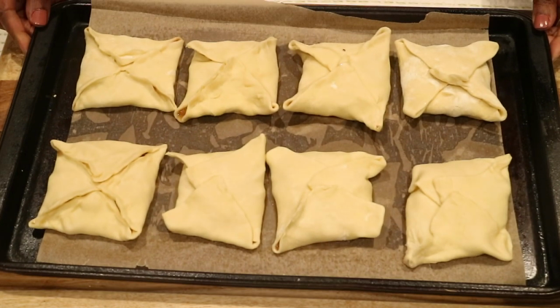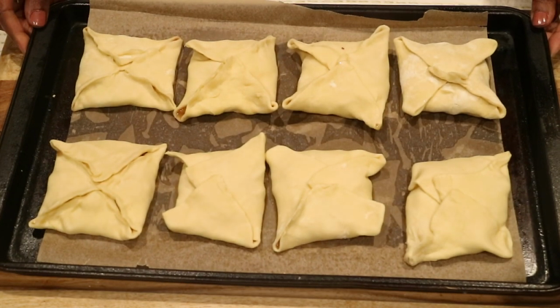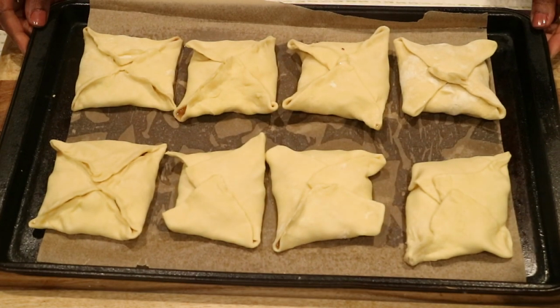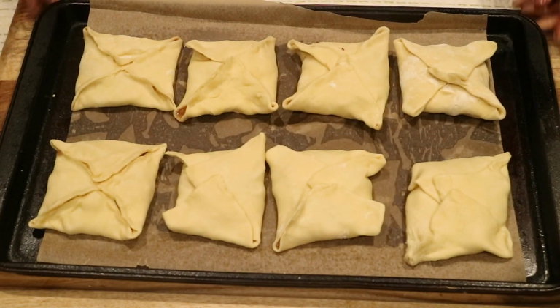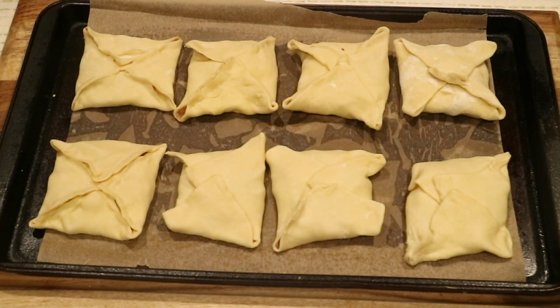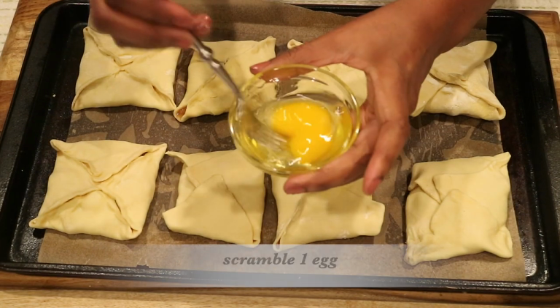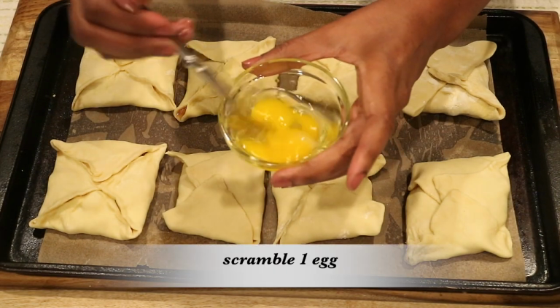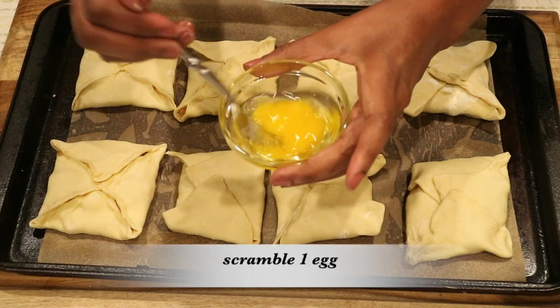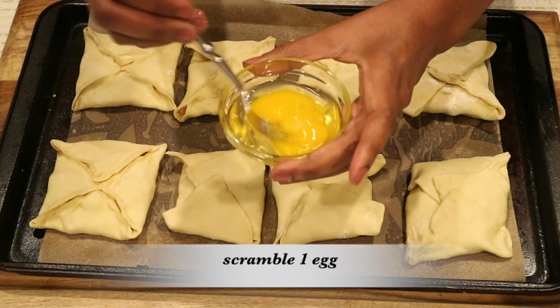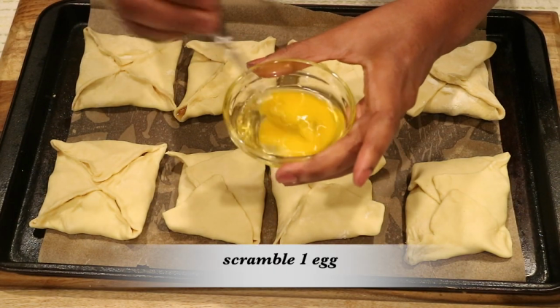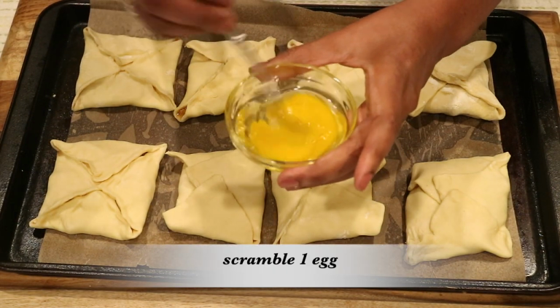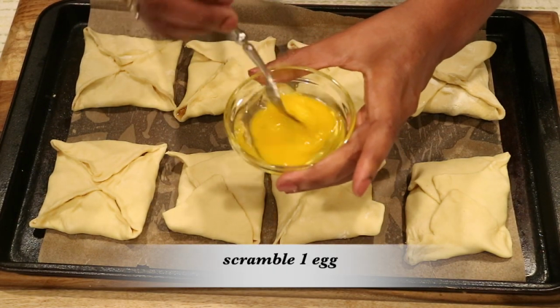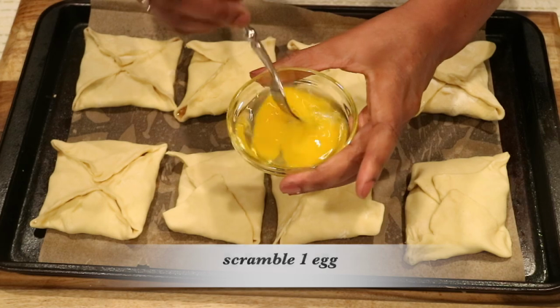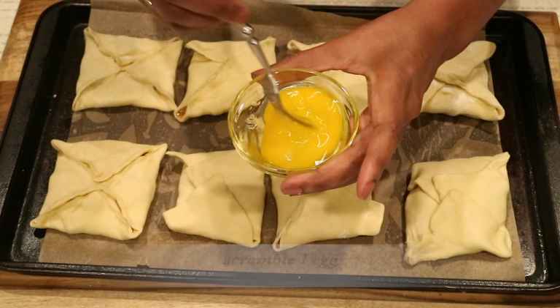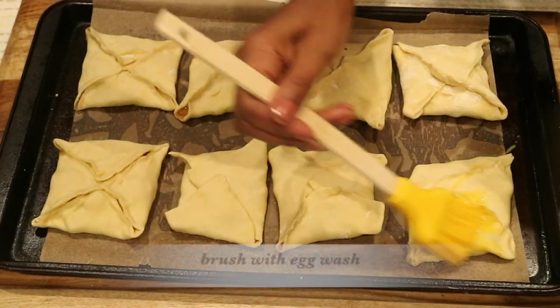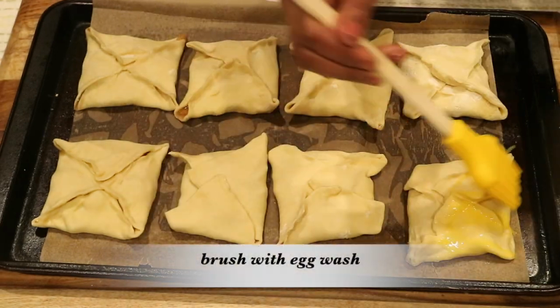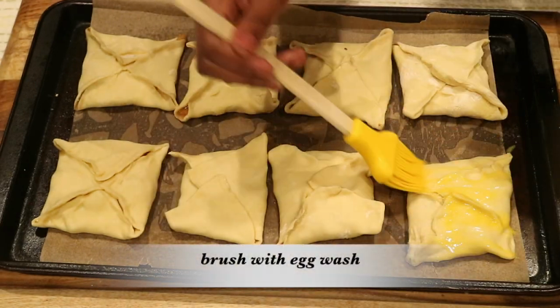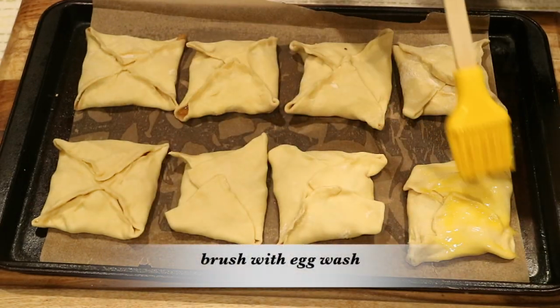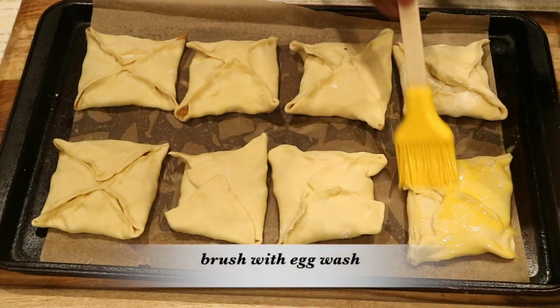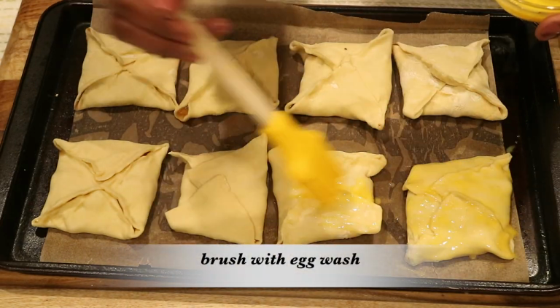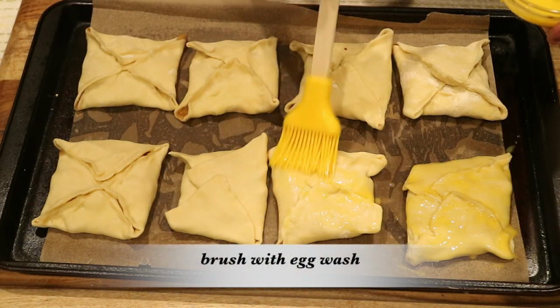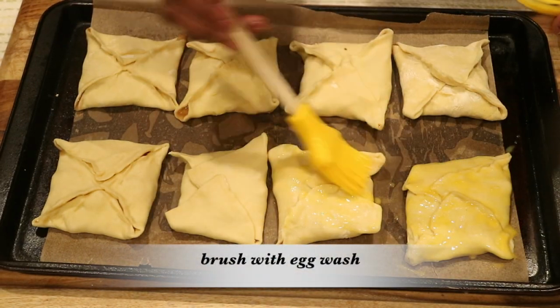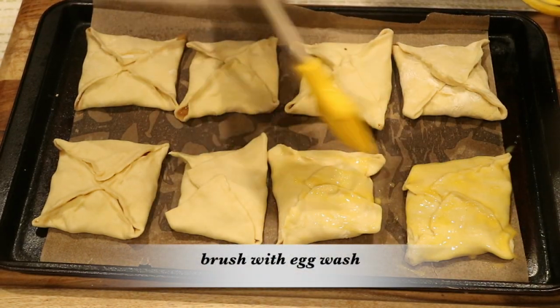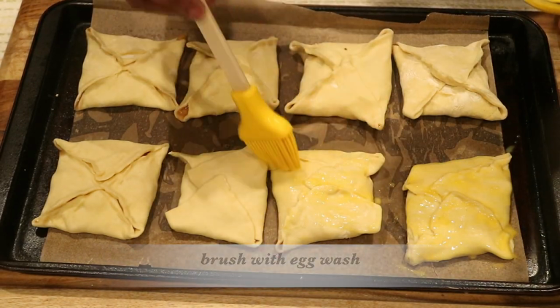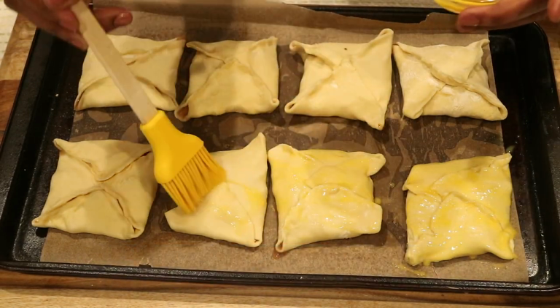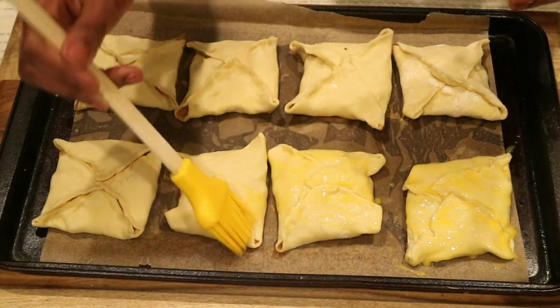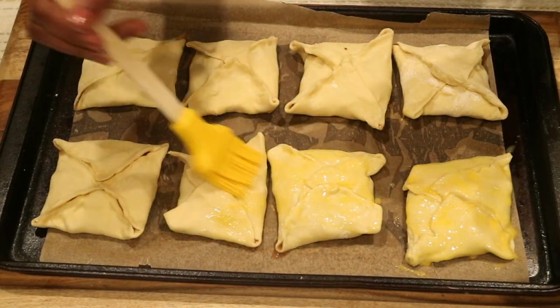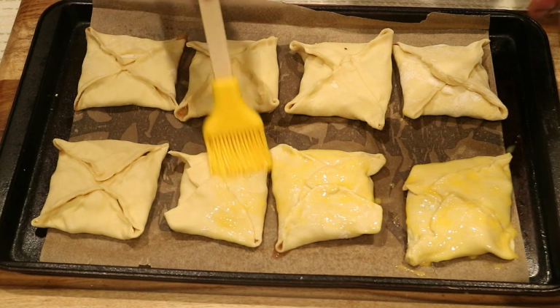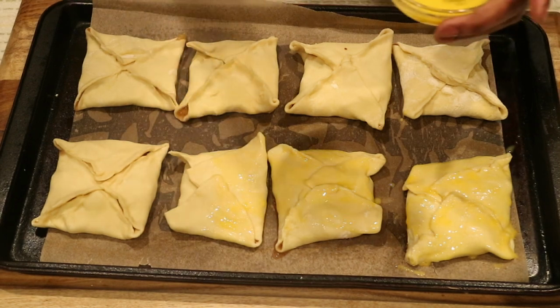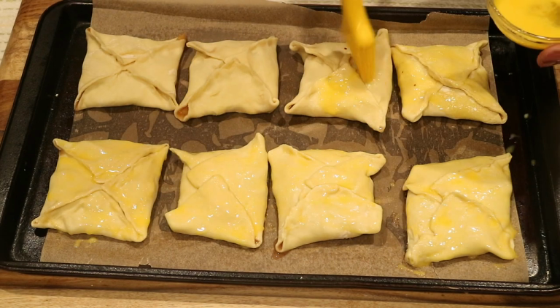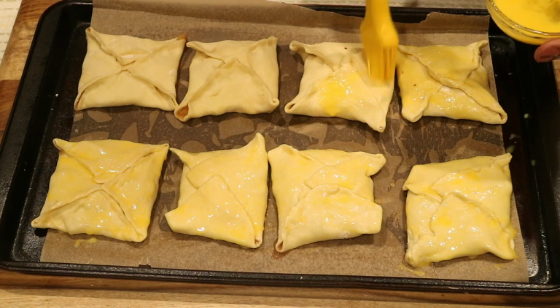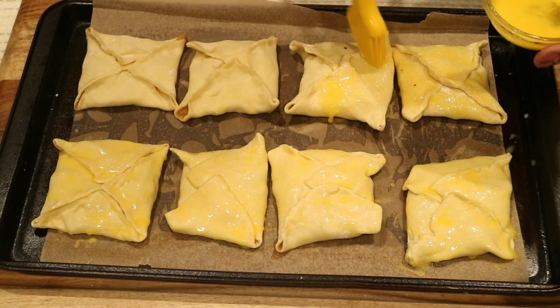Now, before I put them in the oven, I'm going to scramble one egg because I'm going to brush each turnover or apple tart with some egg wash. And this is what's going to make your crust beautiful and golden brown.